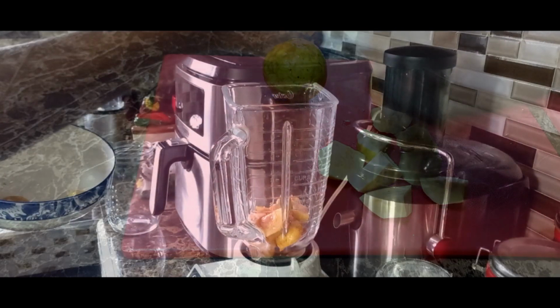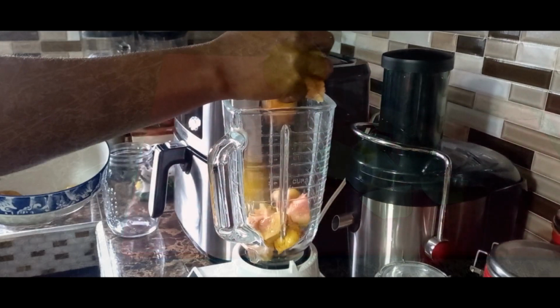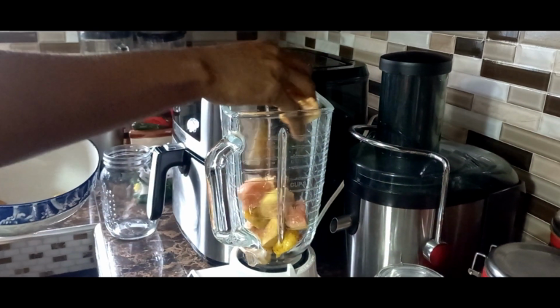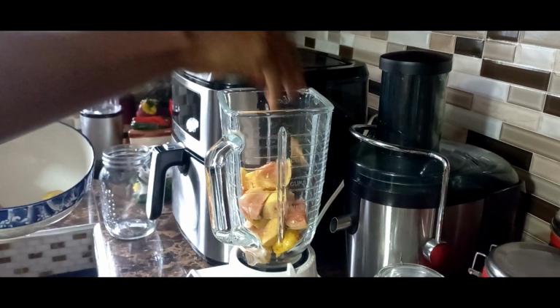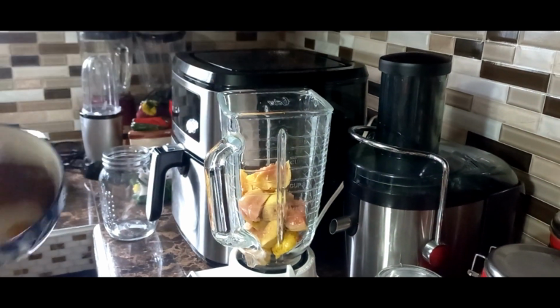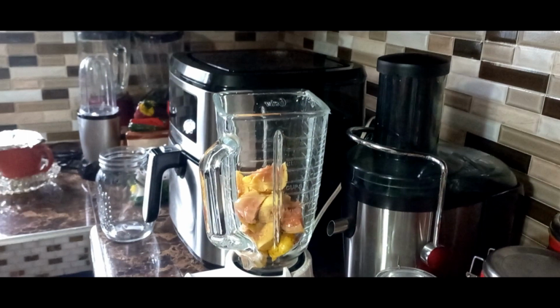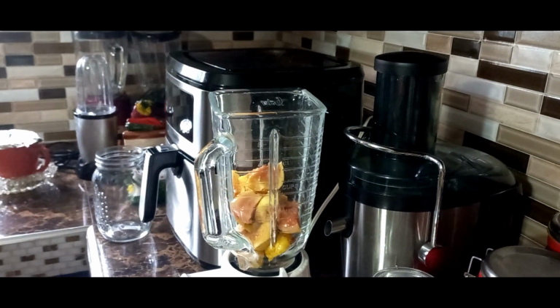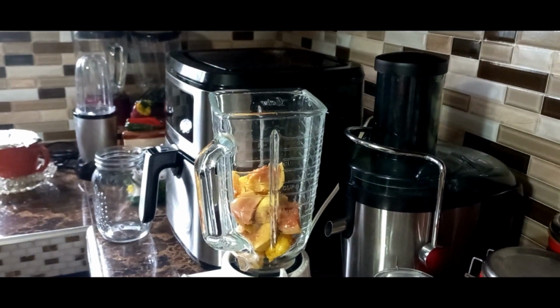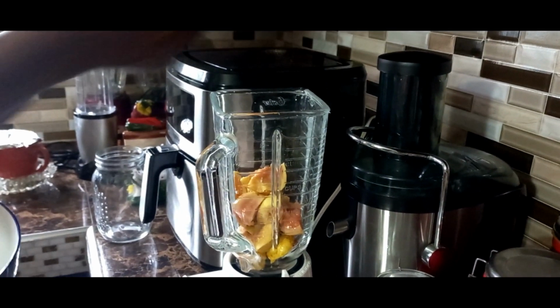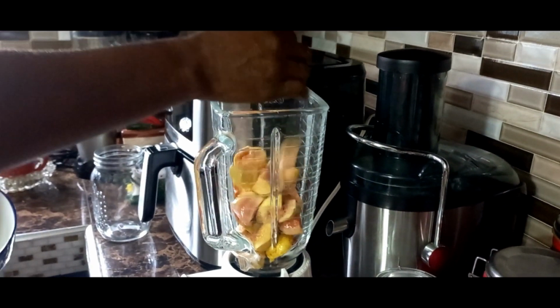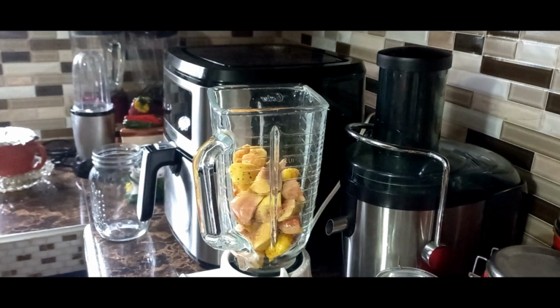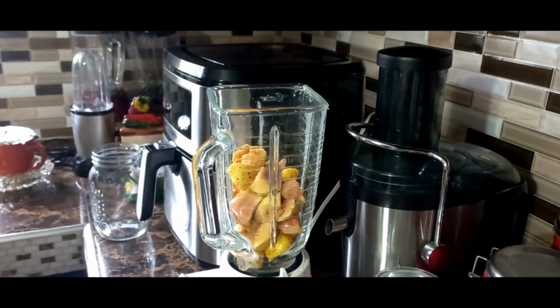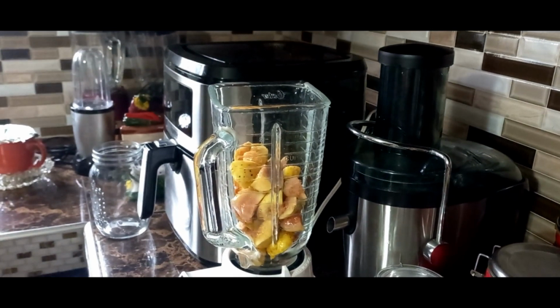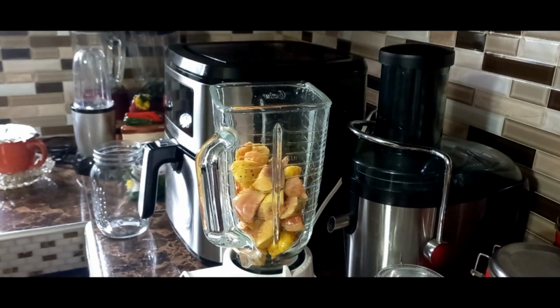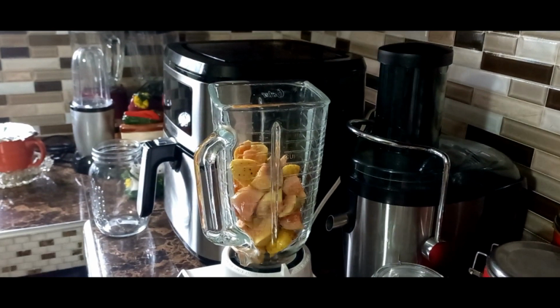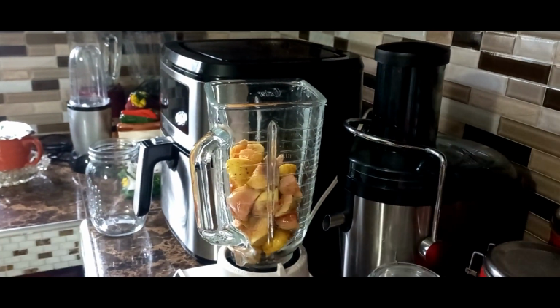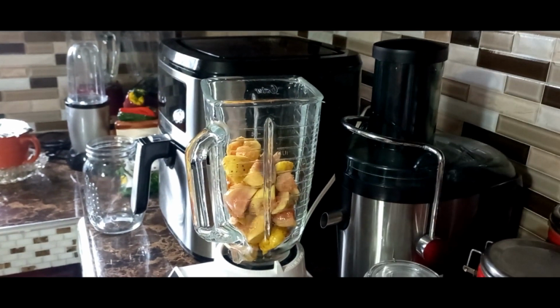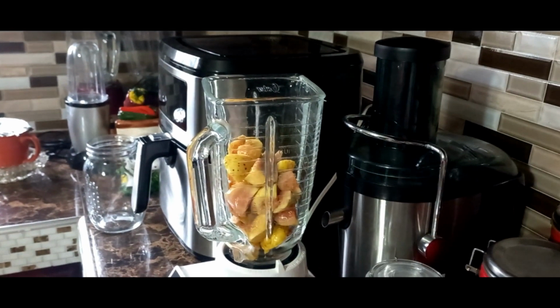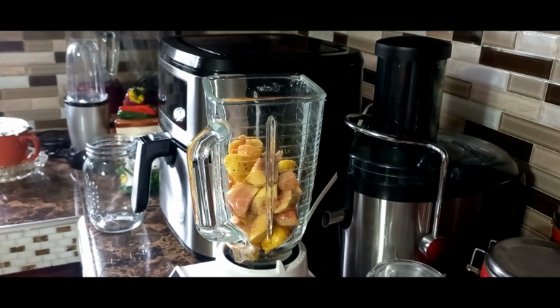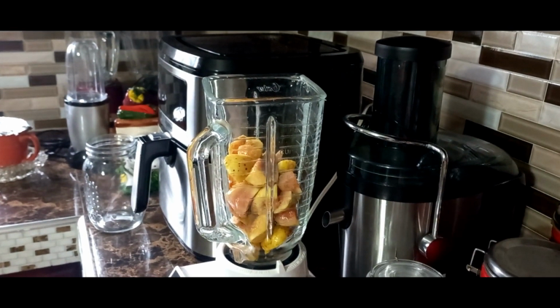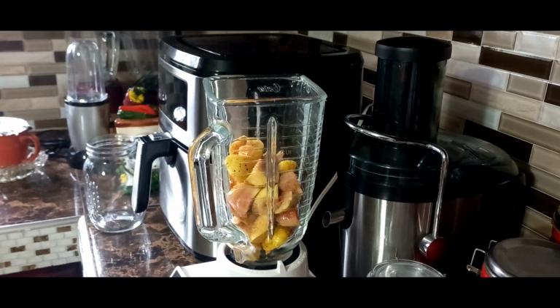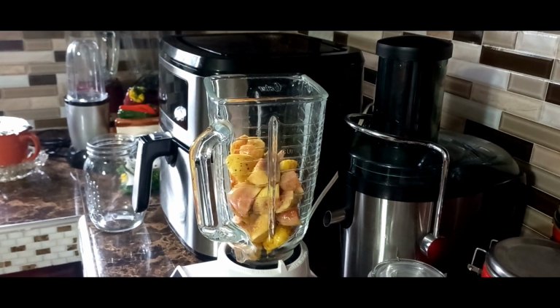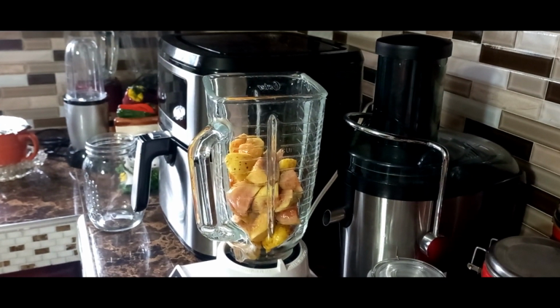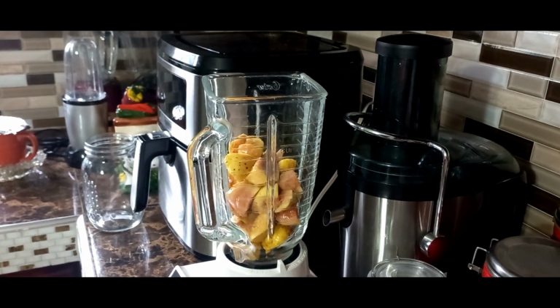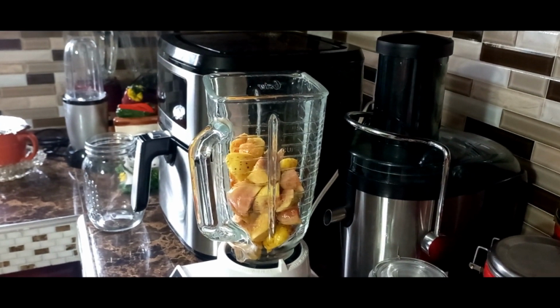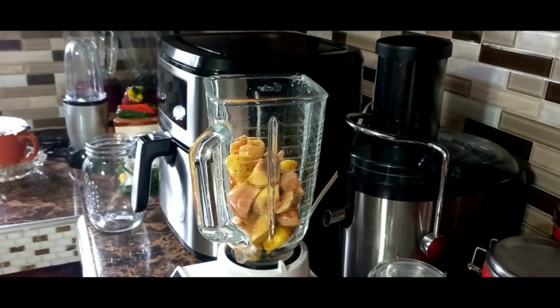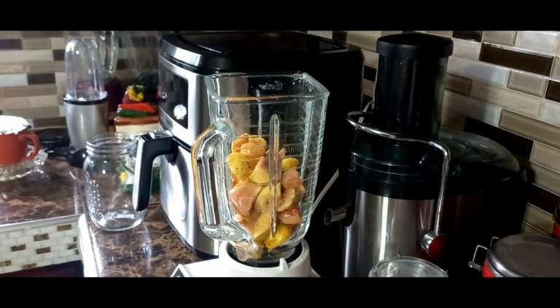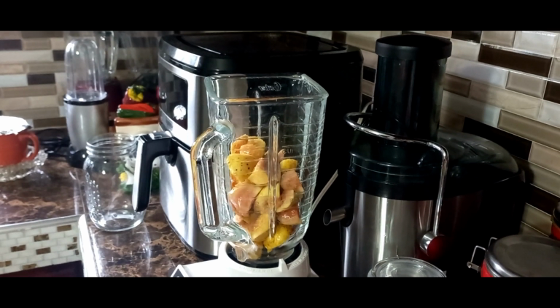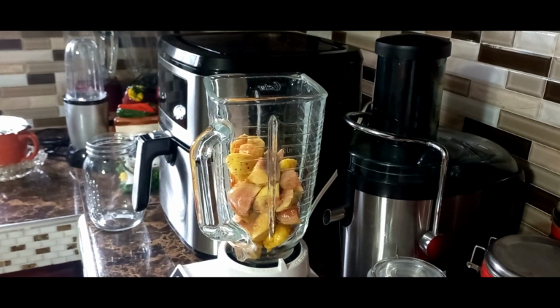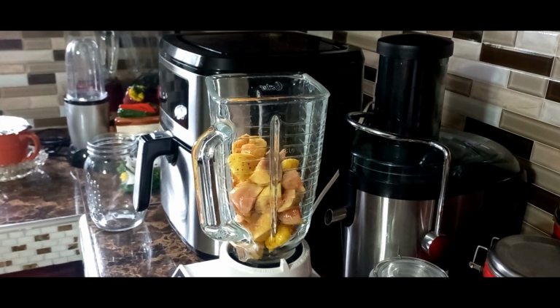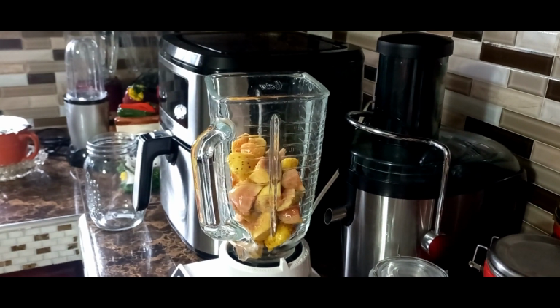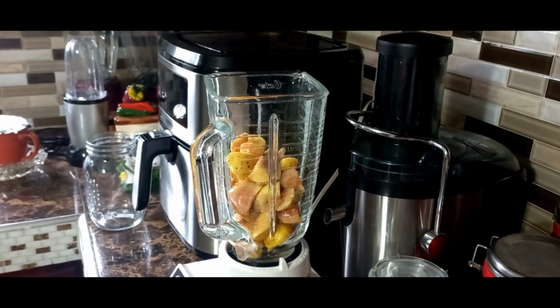We're adding our guava to our blender and we're going to blend. I'm gonna put some water on that now — one cup of water — and blend away.